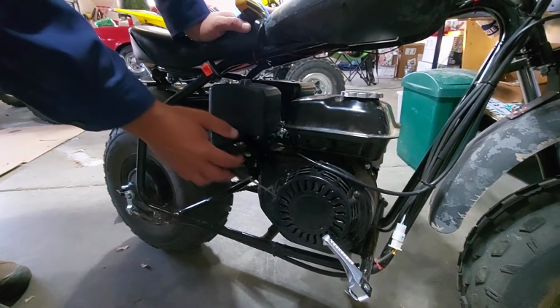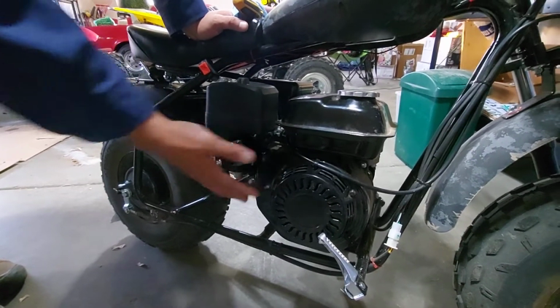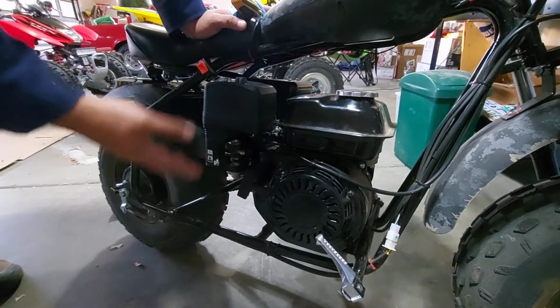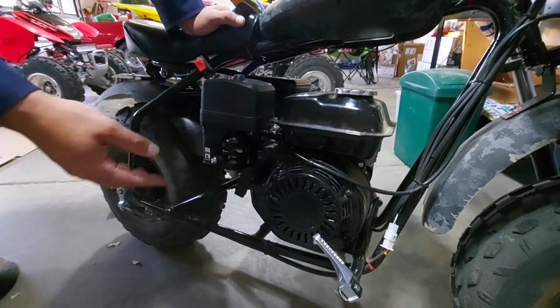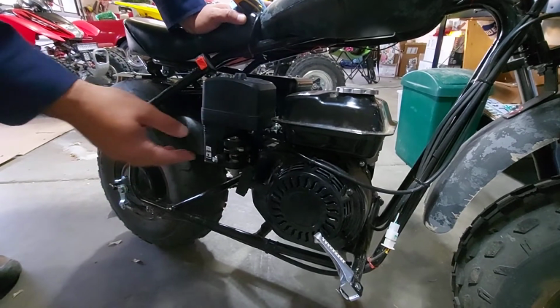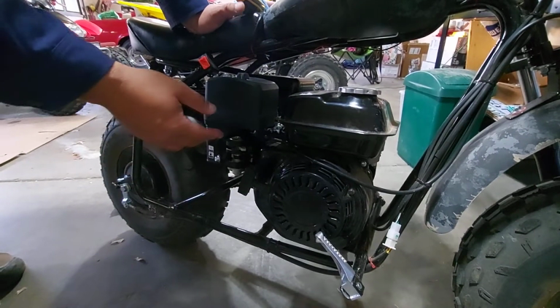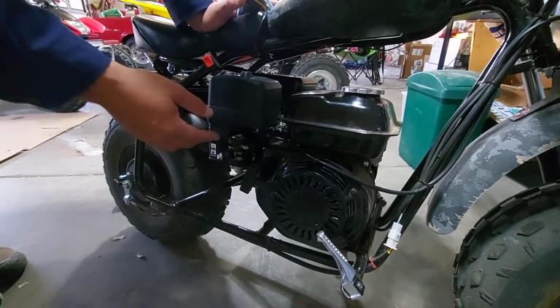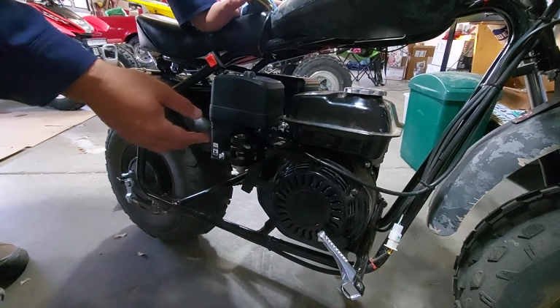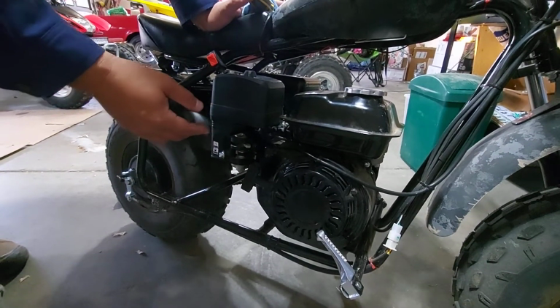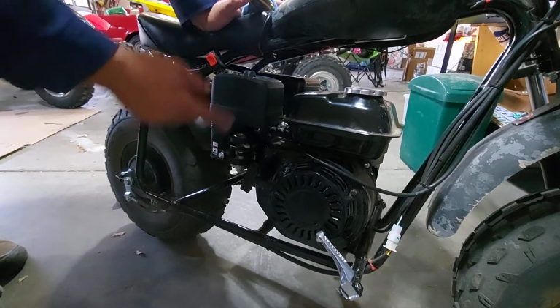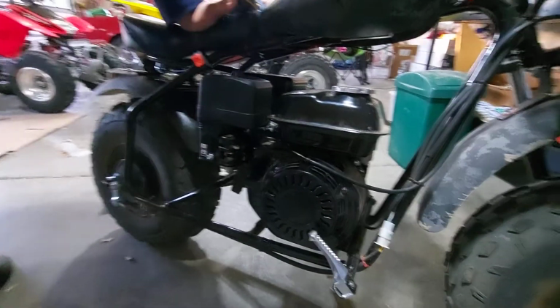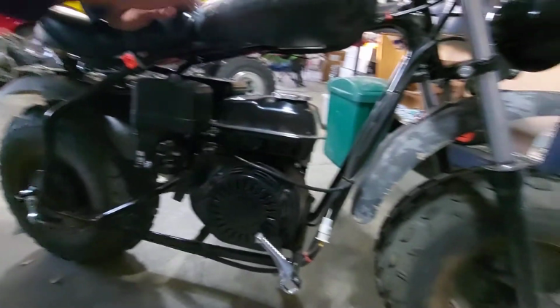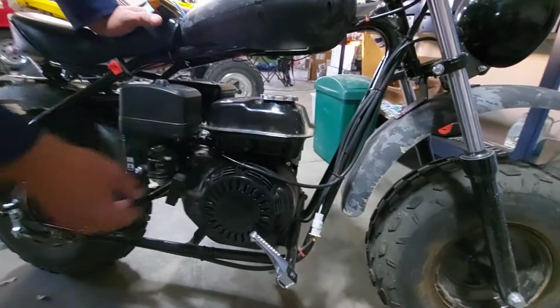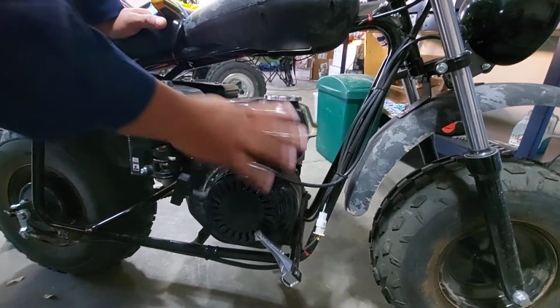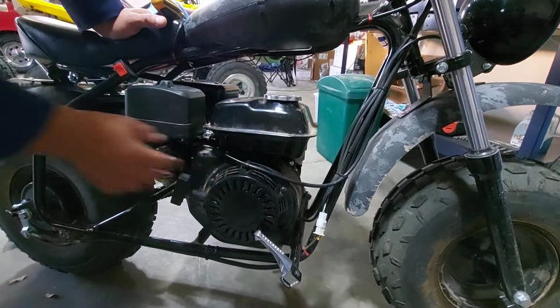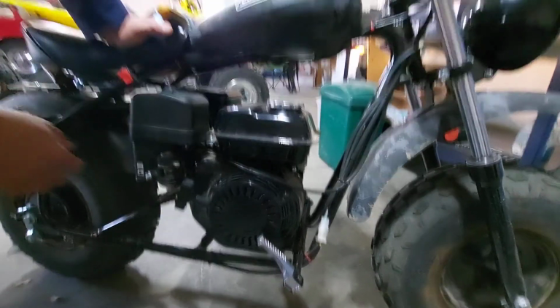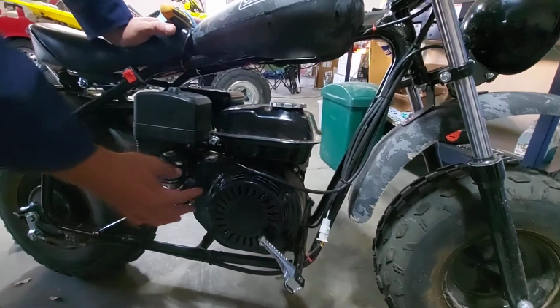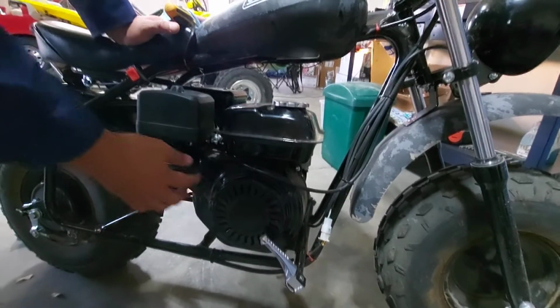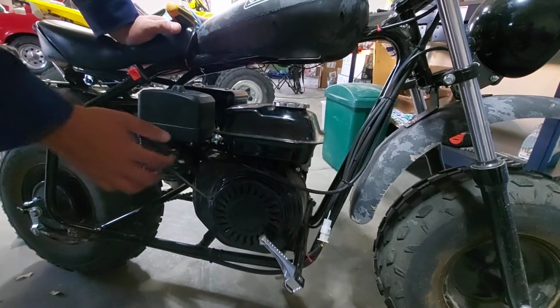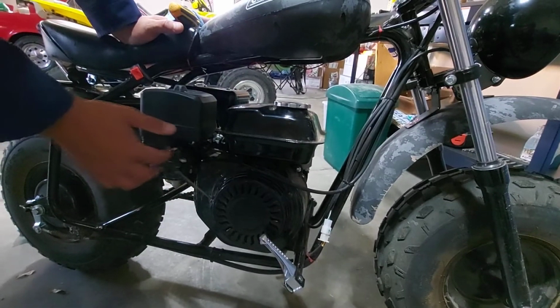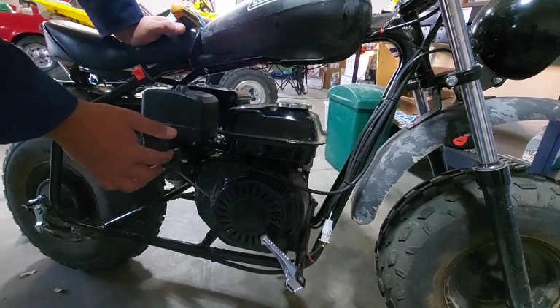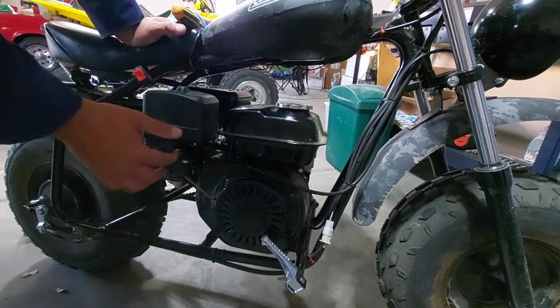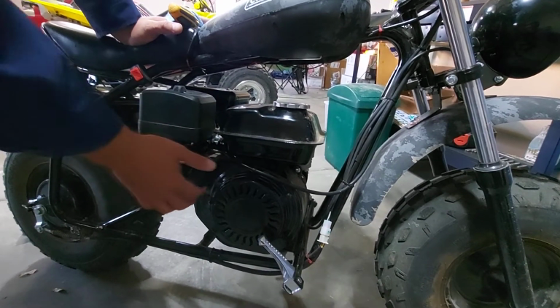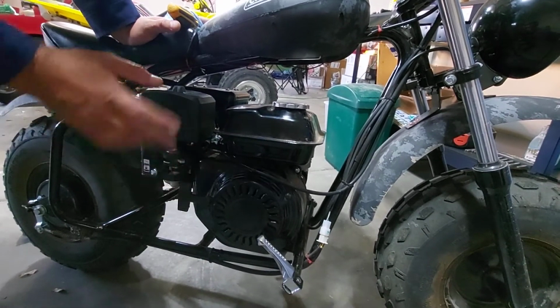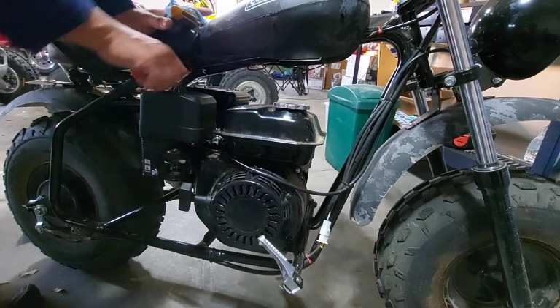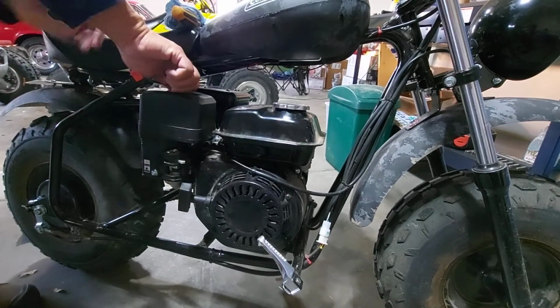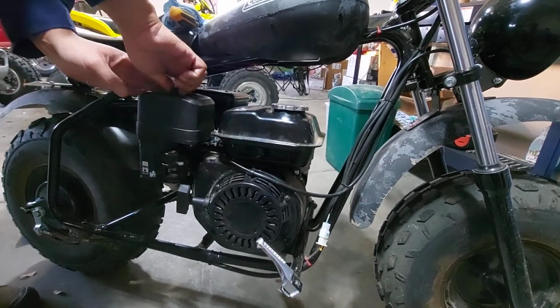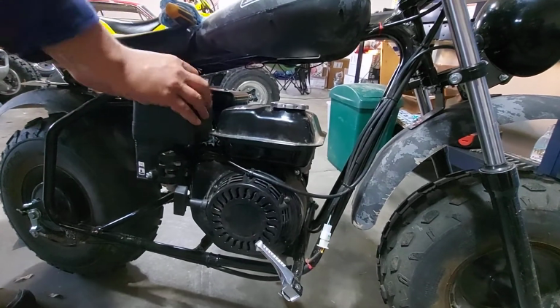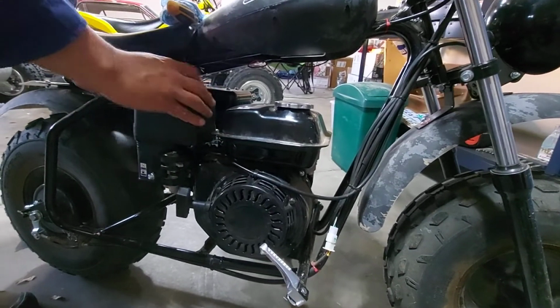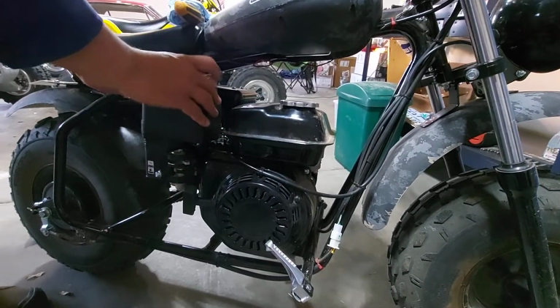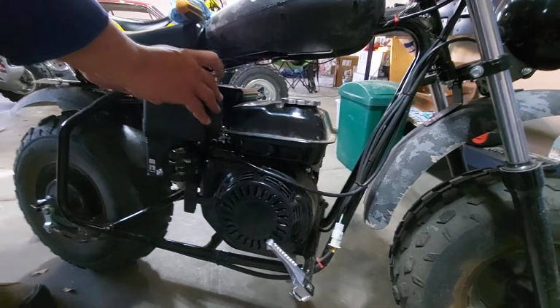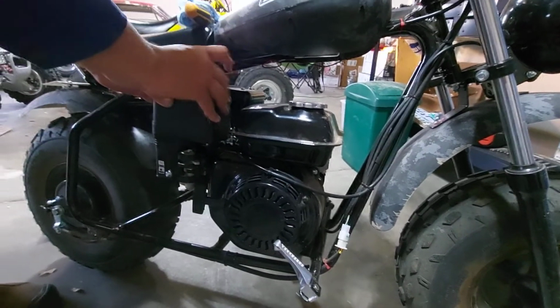We didn't know about it — didn't have YouTube when this first happened to this bike. So we ended up taking all this apart trying to see if it was something with the pull rope. It wasn't. Very simple solution here. If you have hydro lock, it's simple but messy.